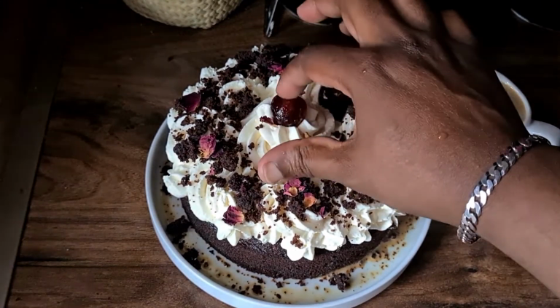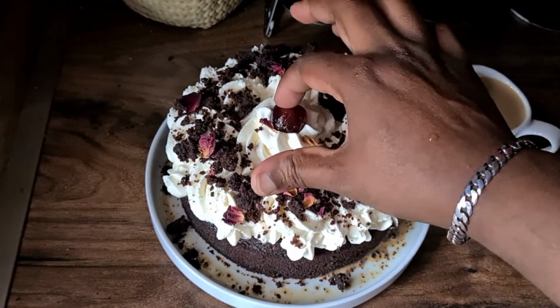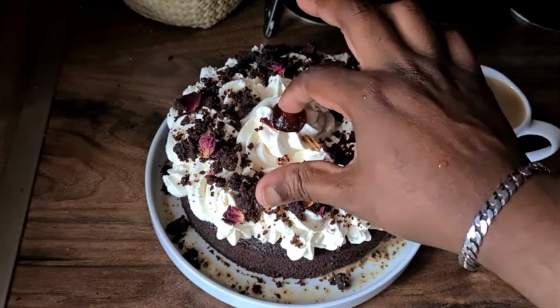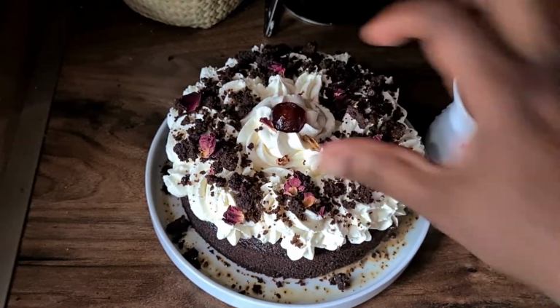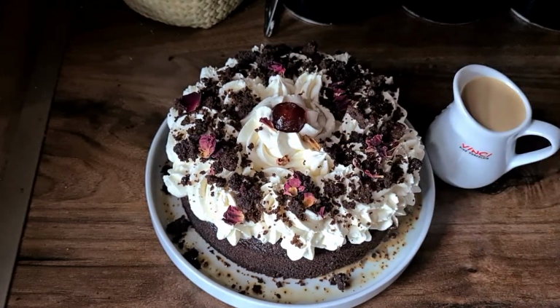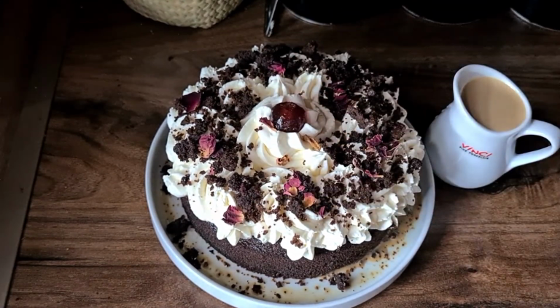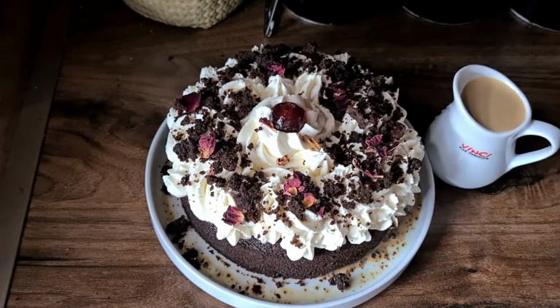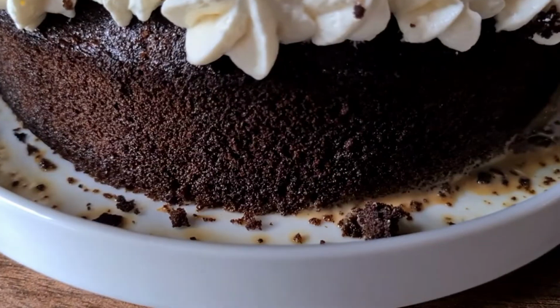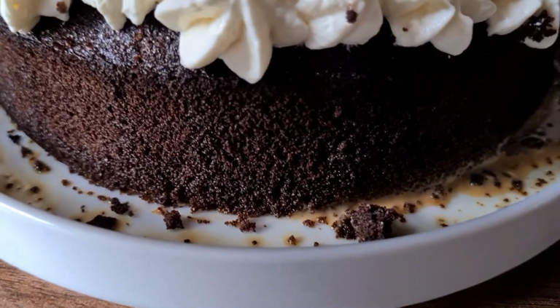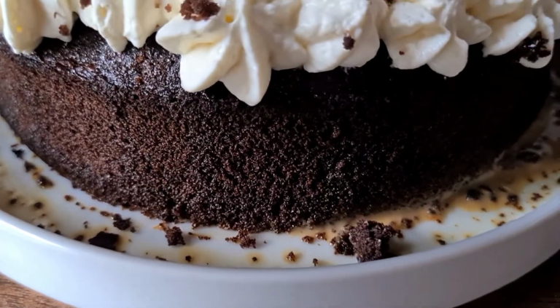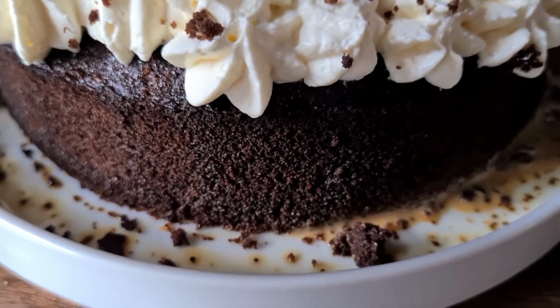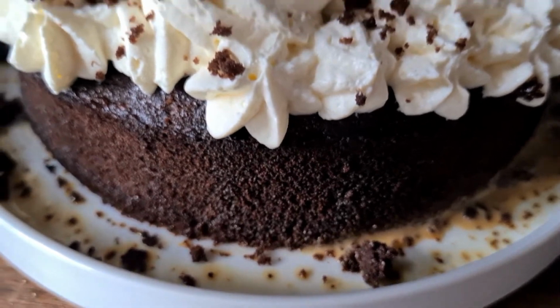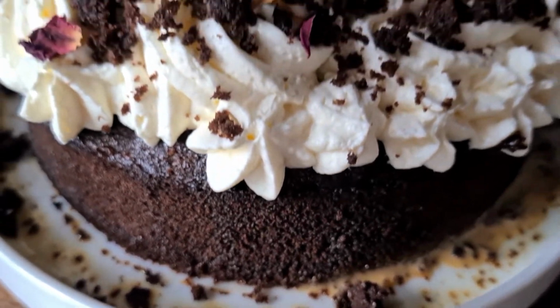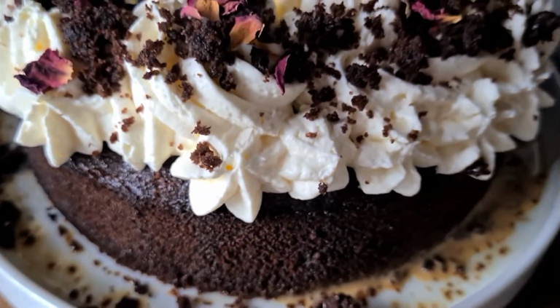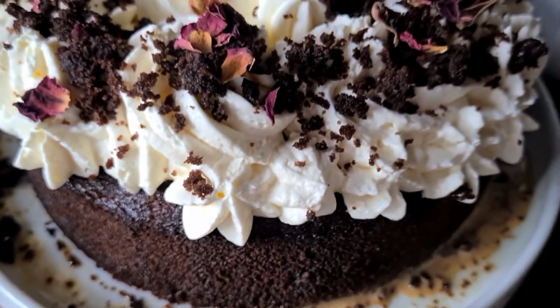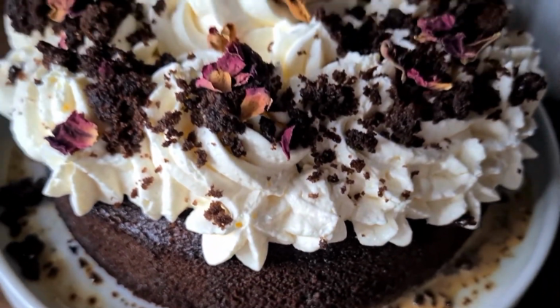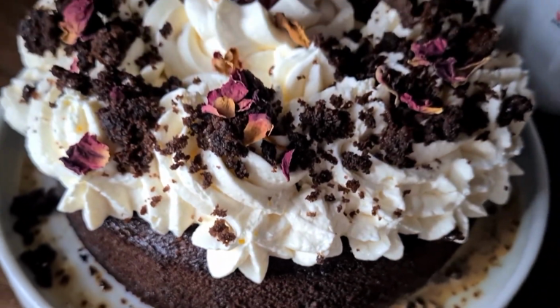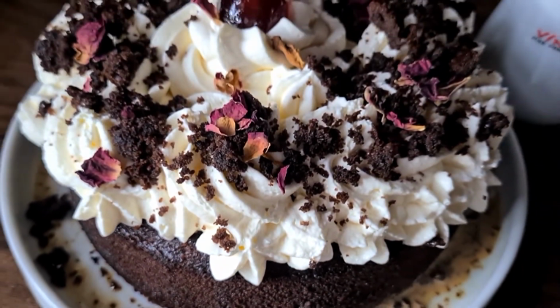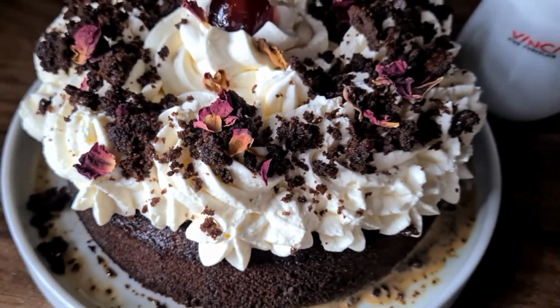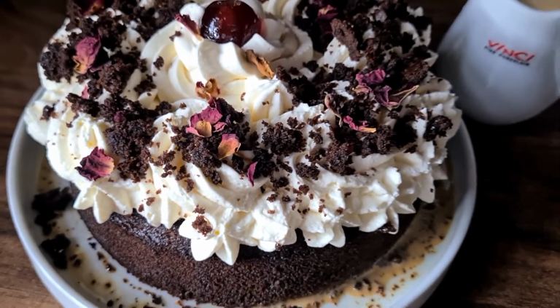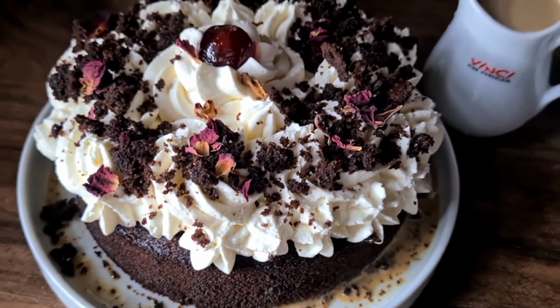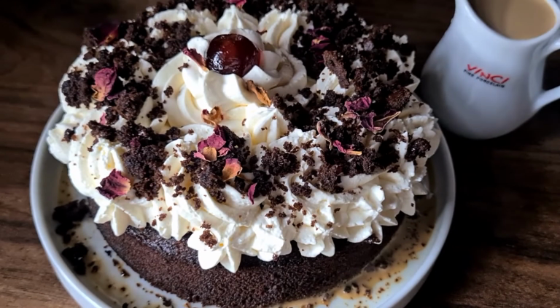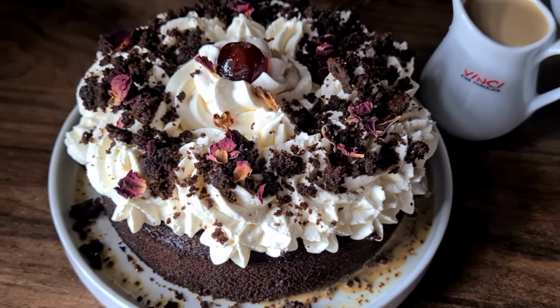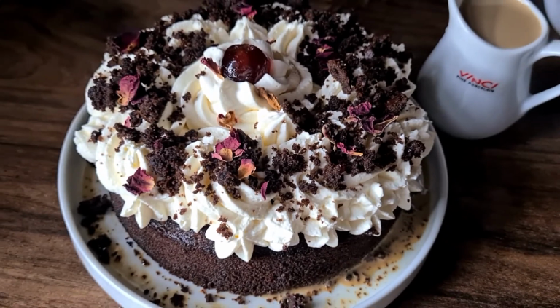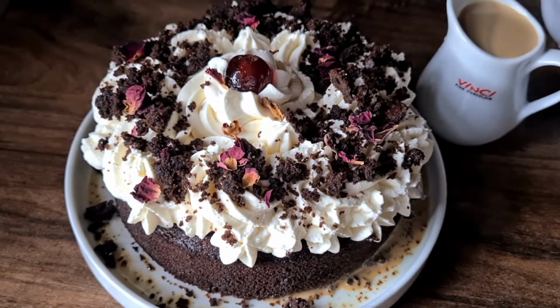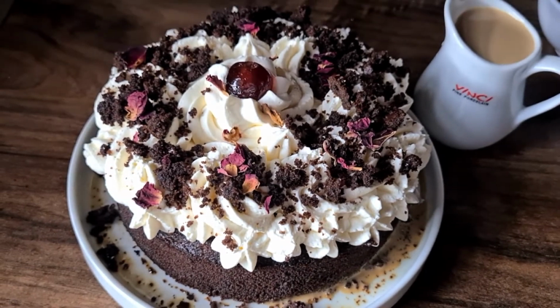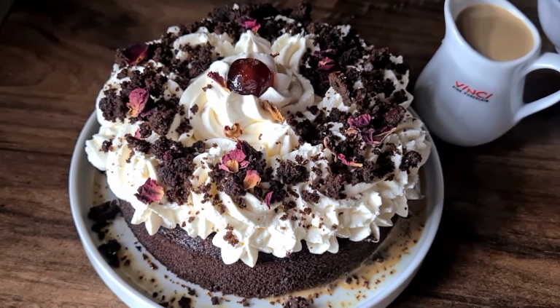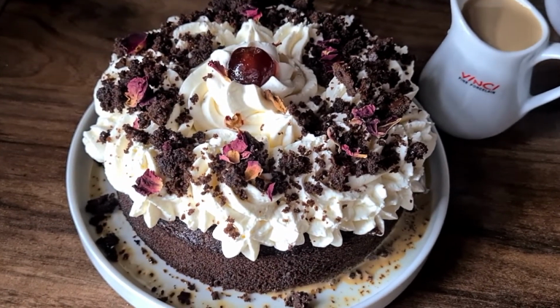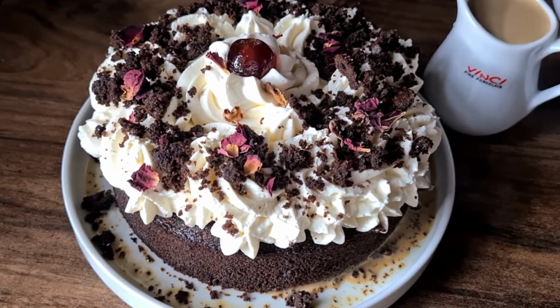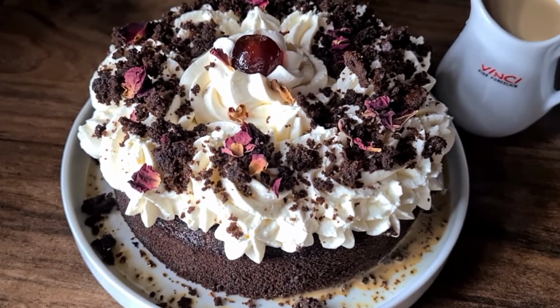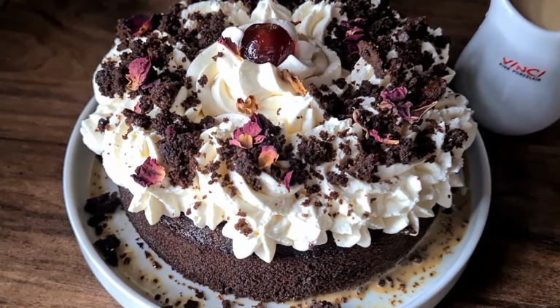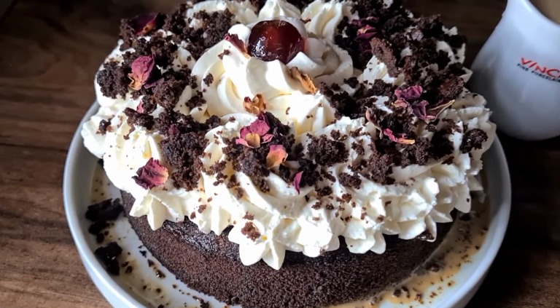And we're done guys — our chocolate milk cake! Not the best of designs but it still tastes good and I hope you enjoyed watching it. If you did, hit the like button, share, subscribe, and until next time, bye!